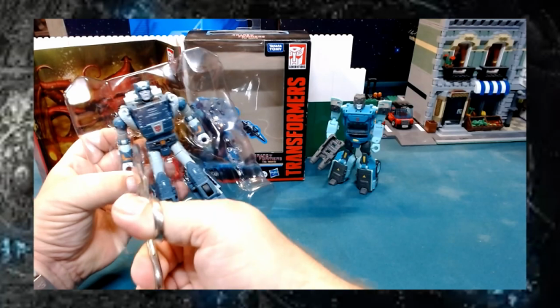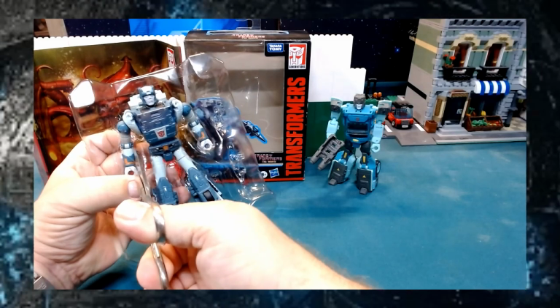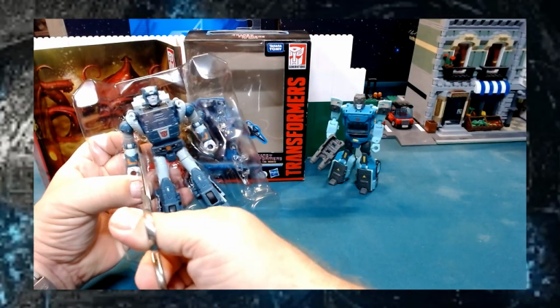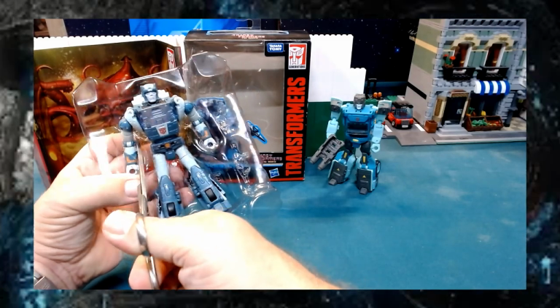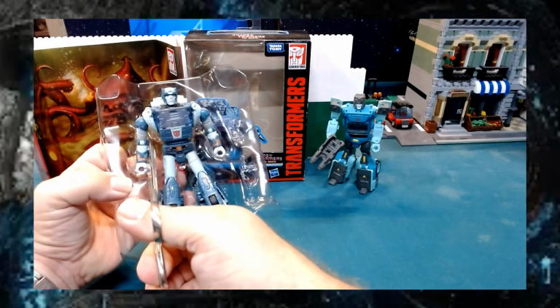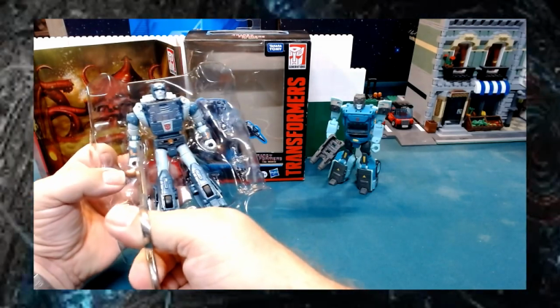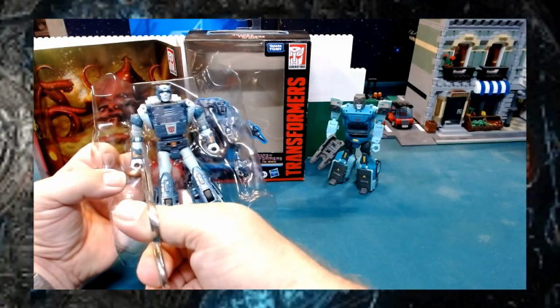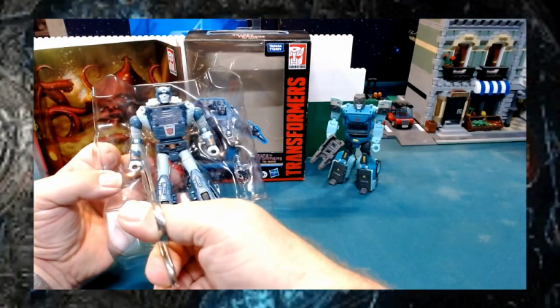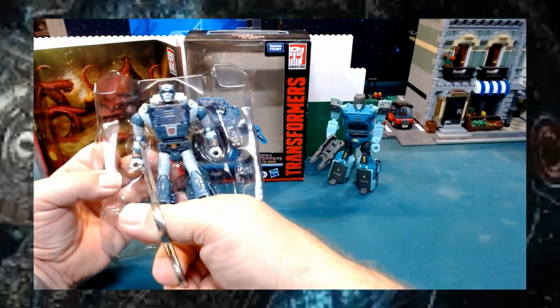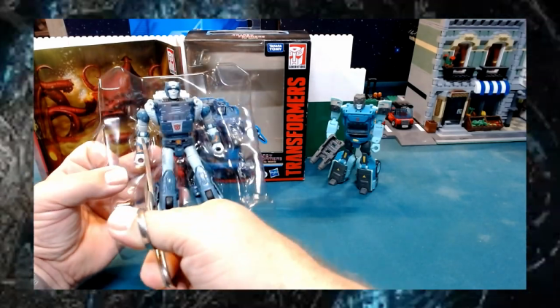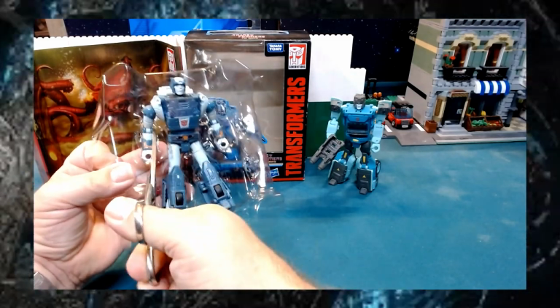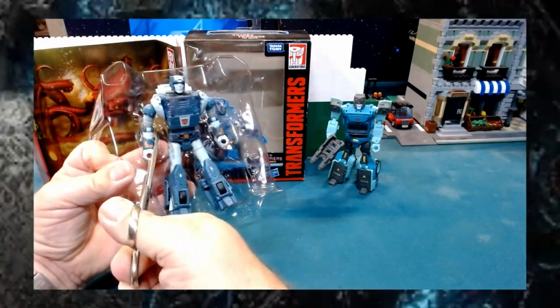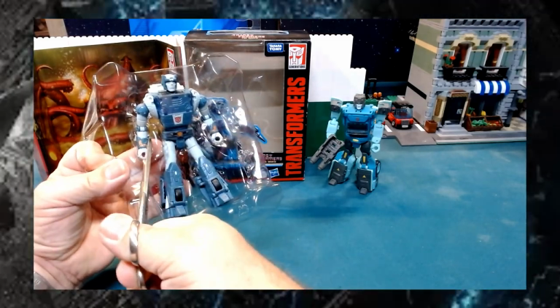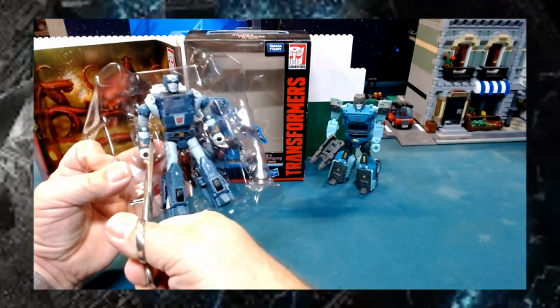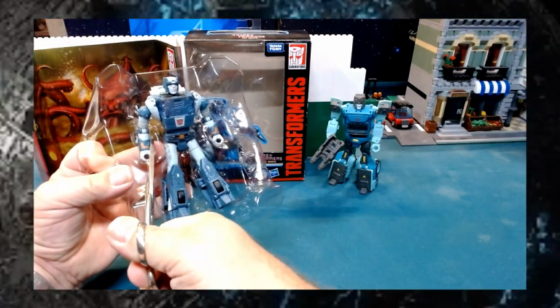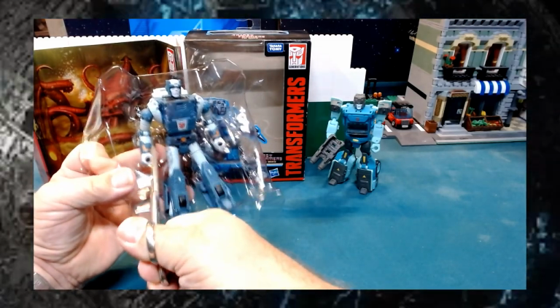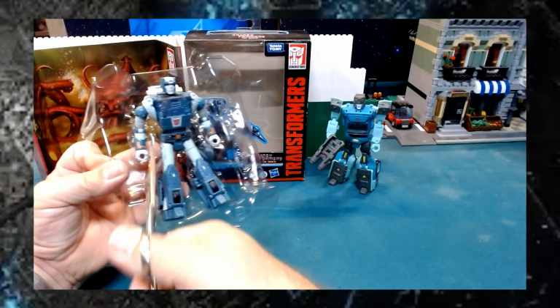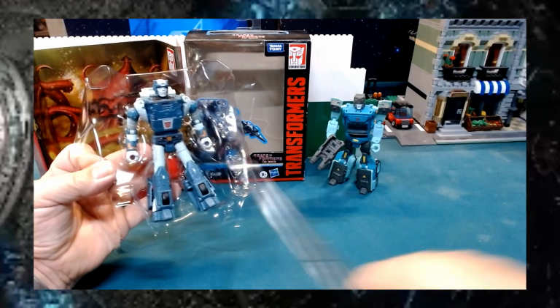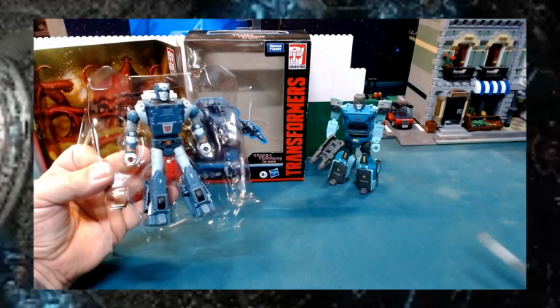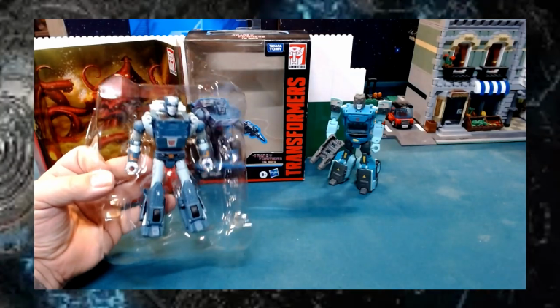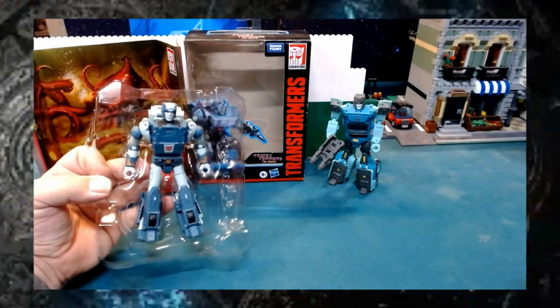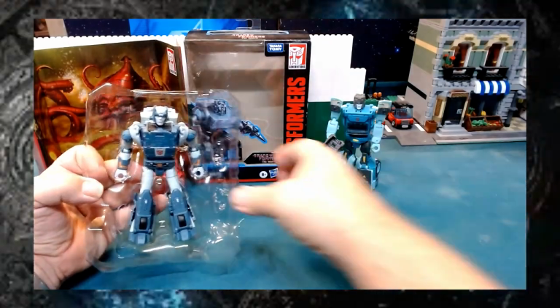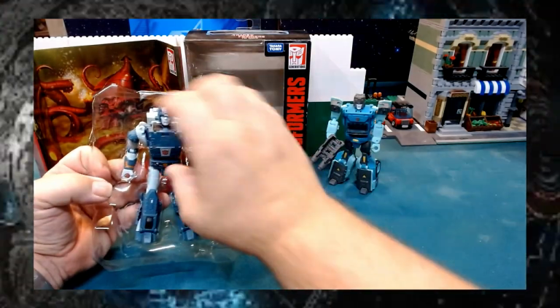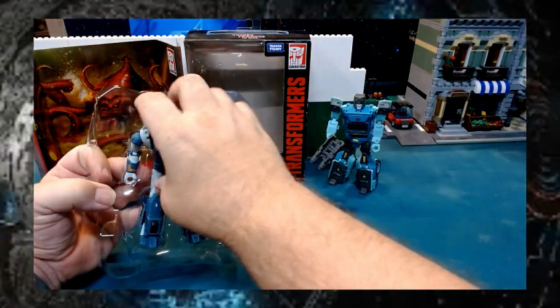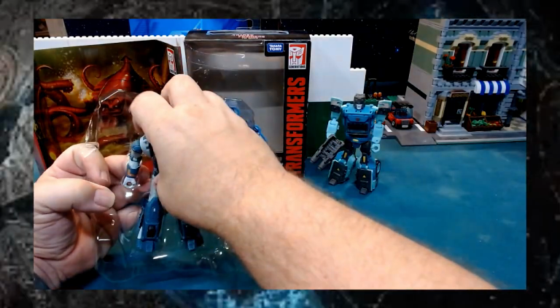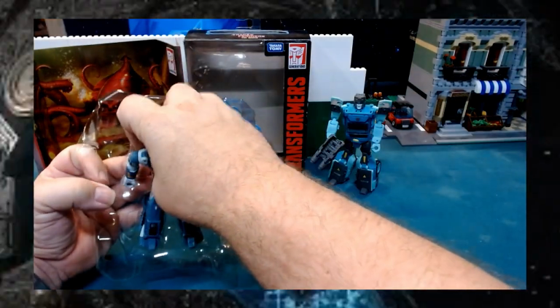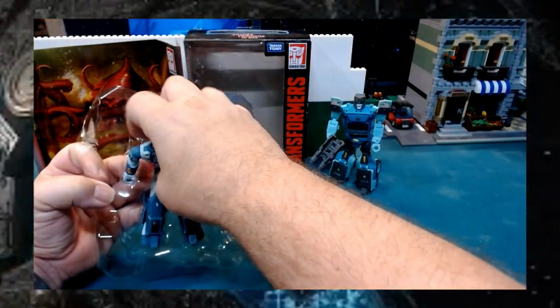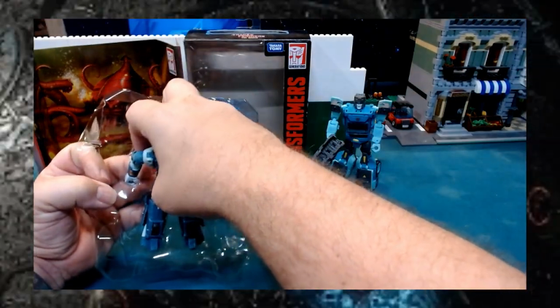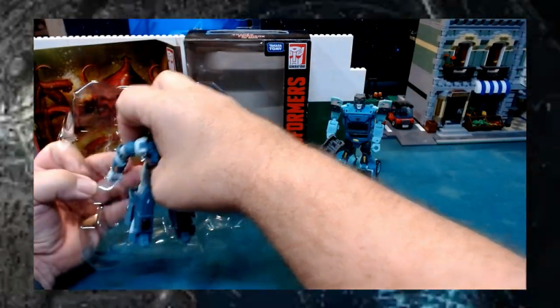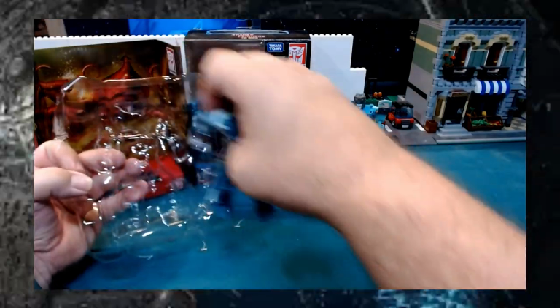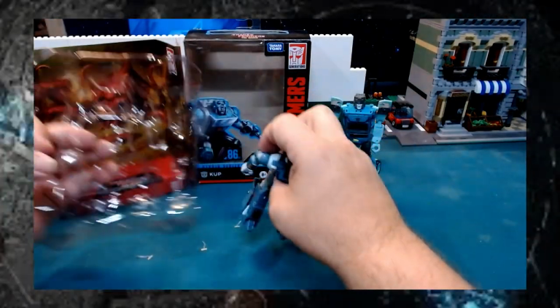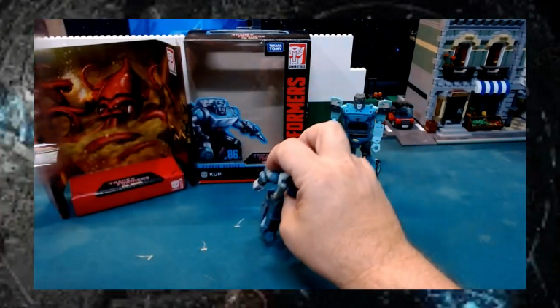Trying to get the strand to not chip off the paint. I want you to be able to pull him out of here. There he is.